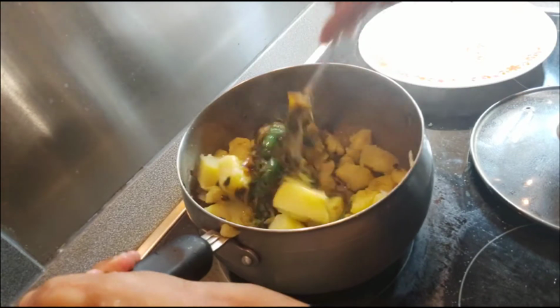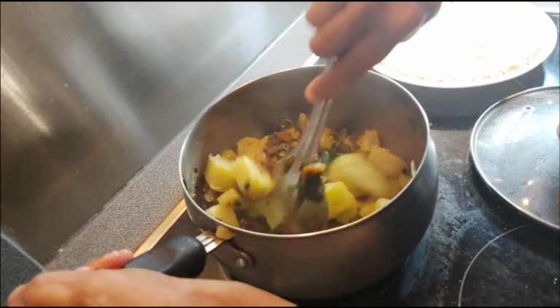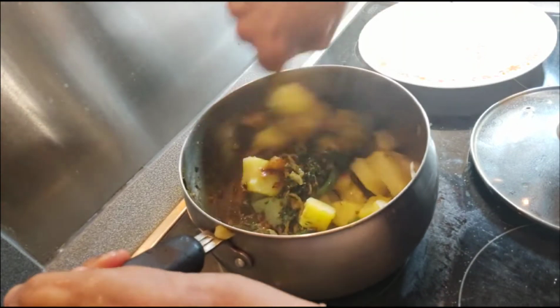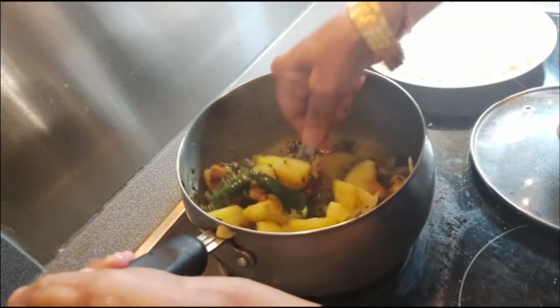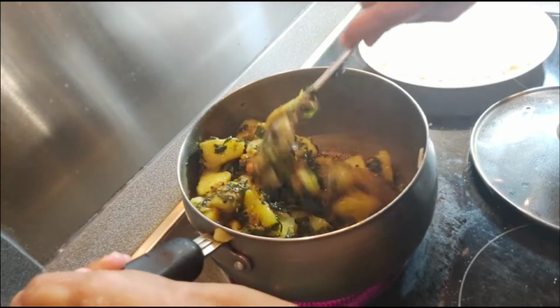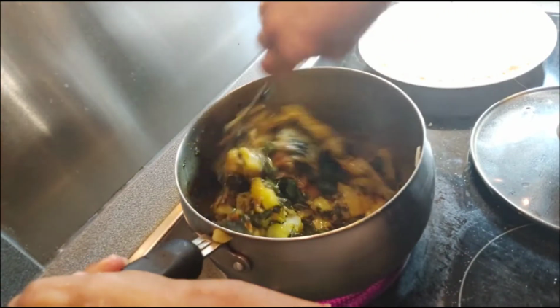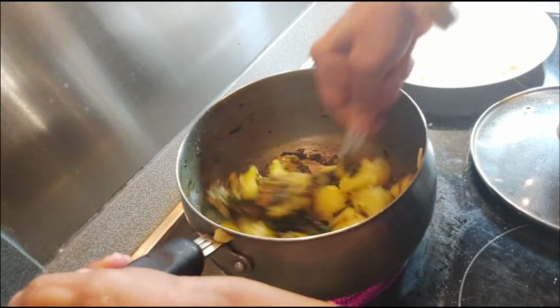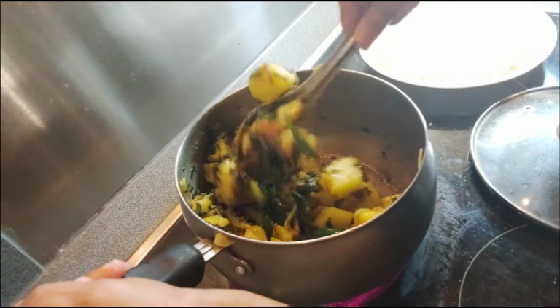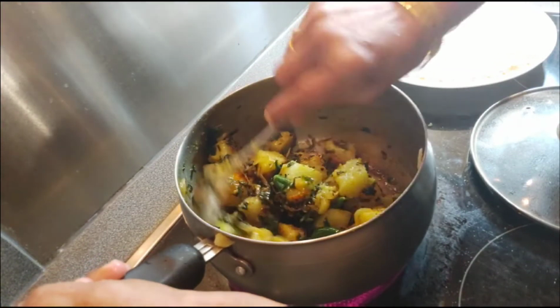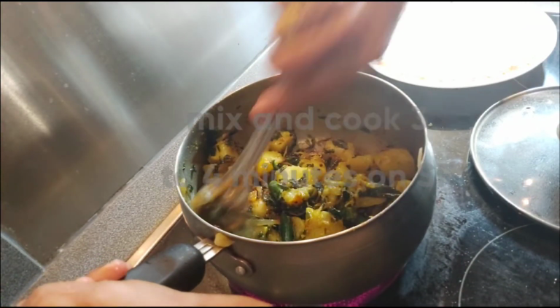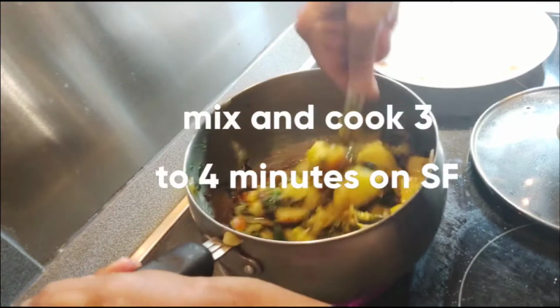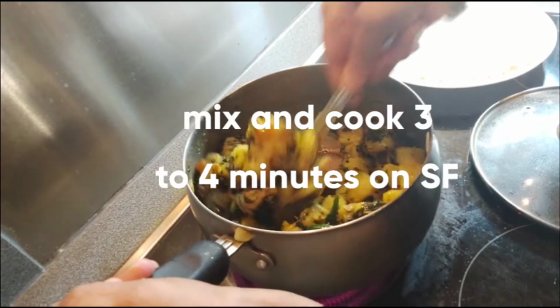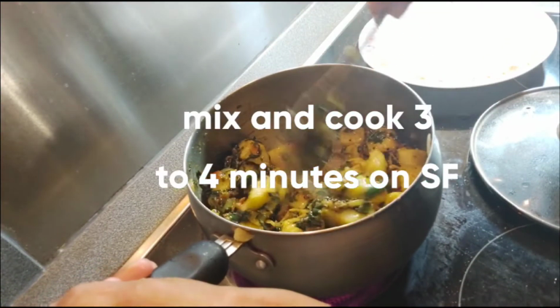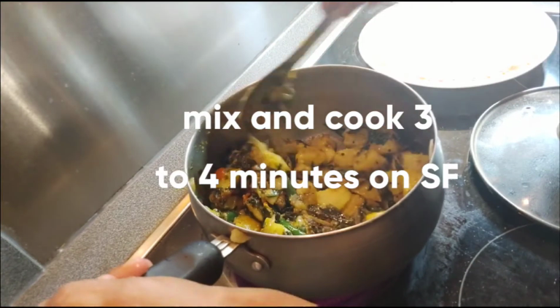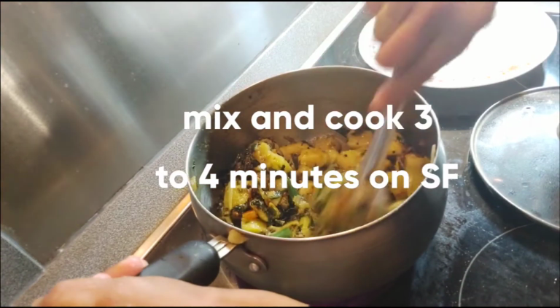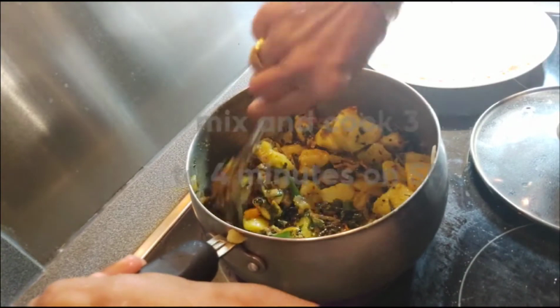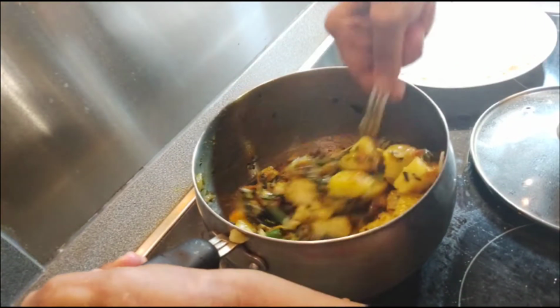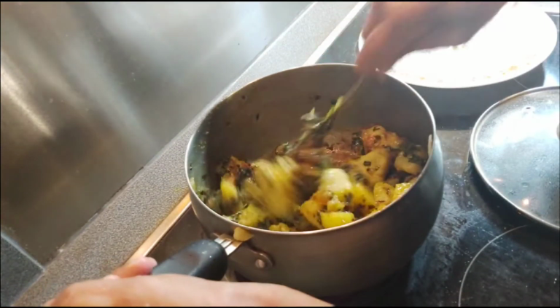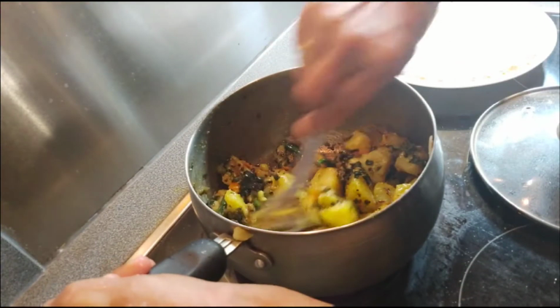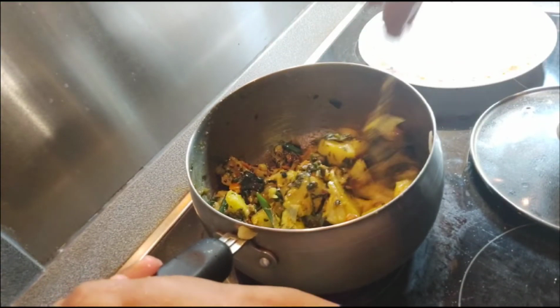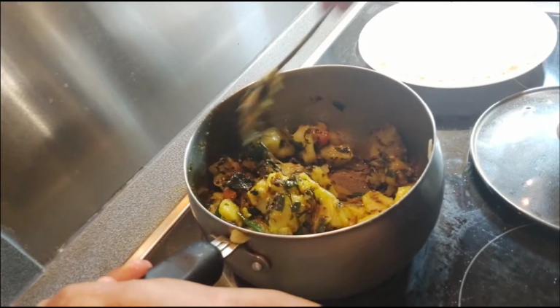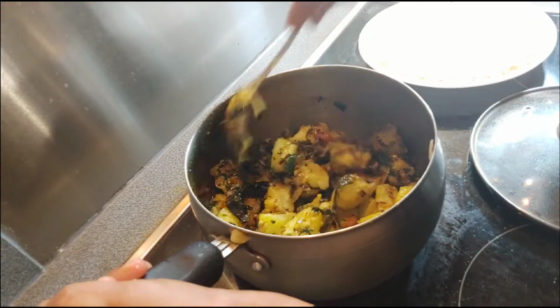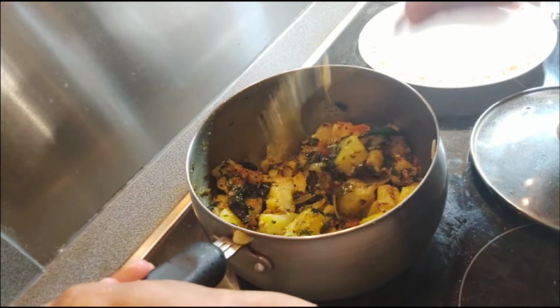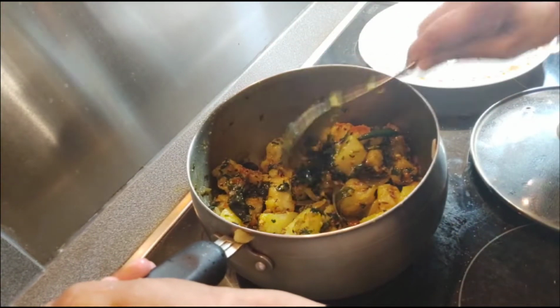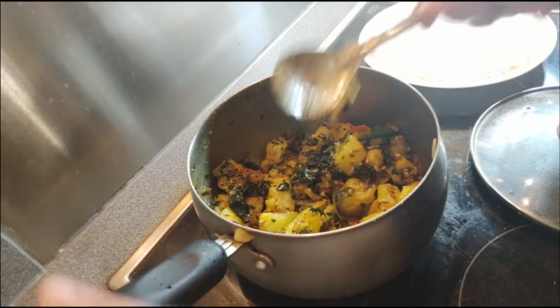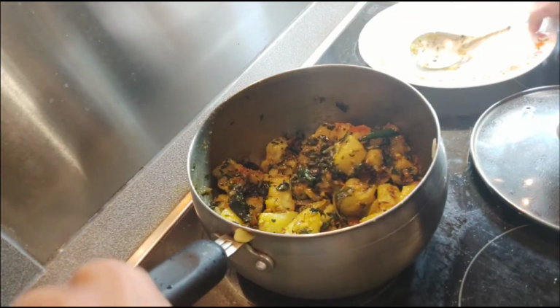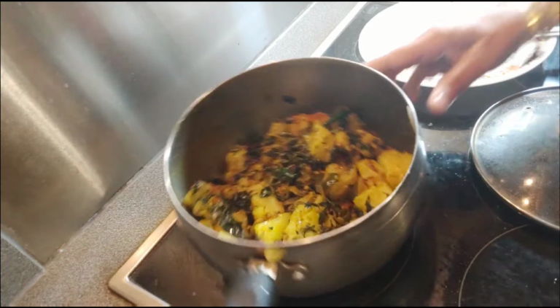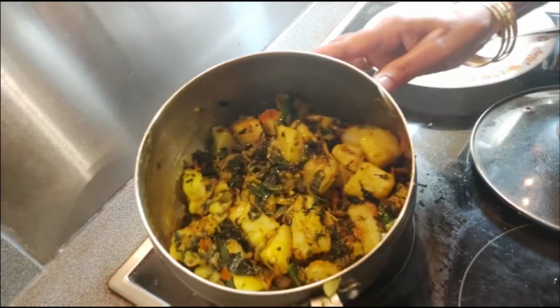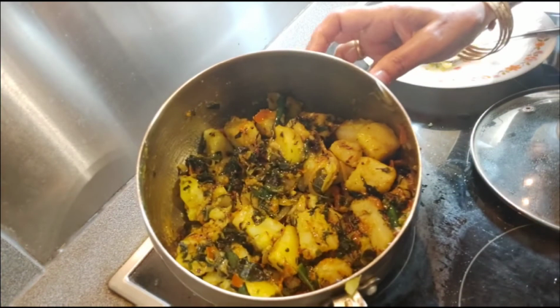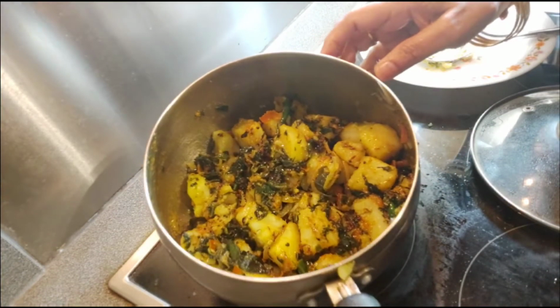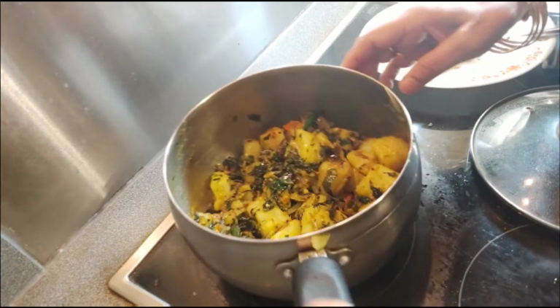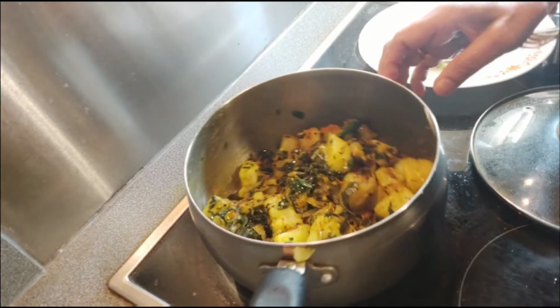Mix and cook for 3 to 4 minutes on slow flame. Yummy yummy sabji will be ready.